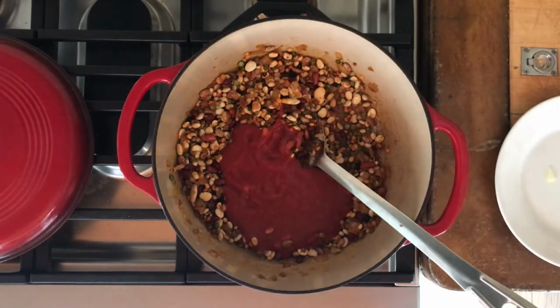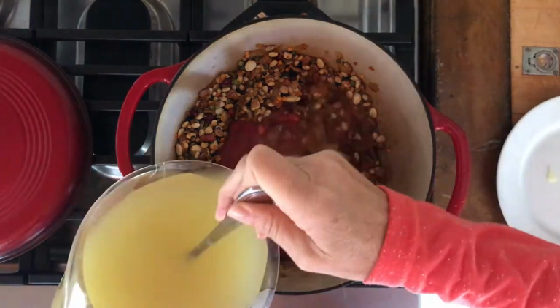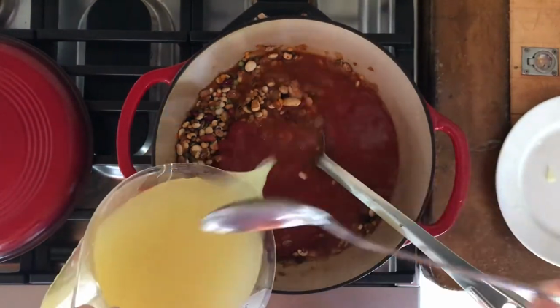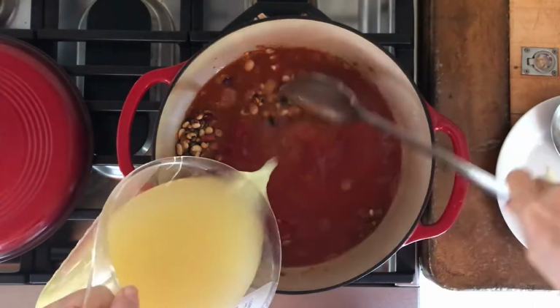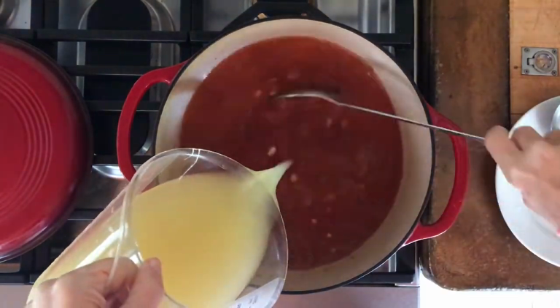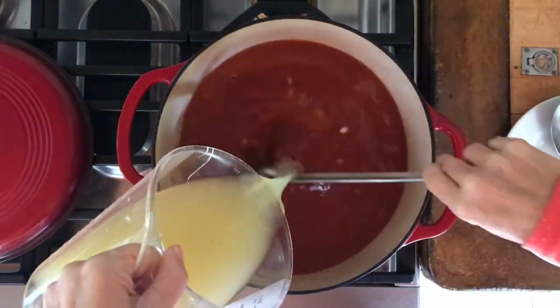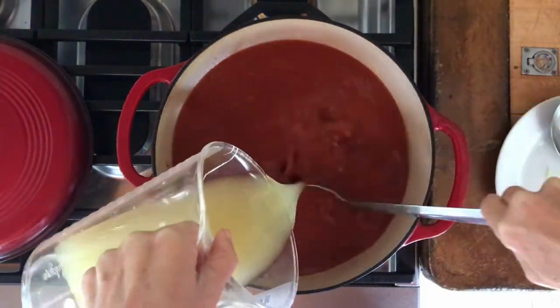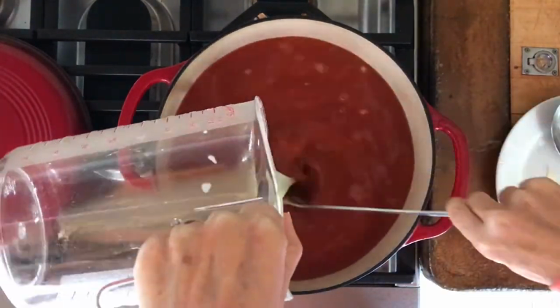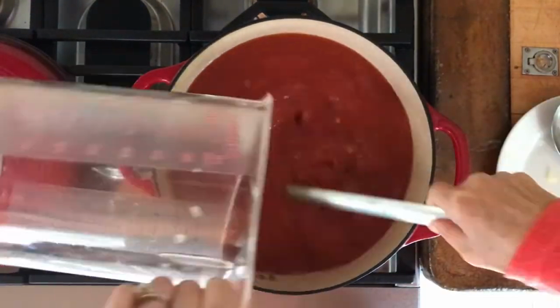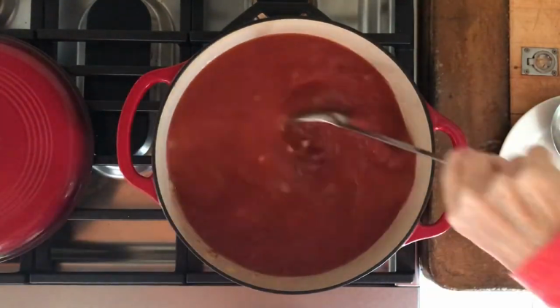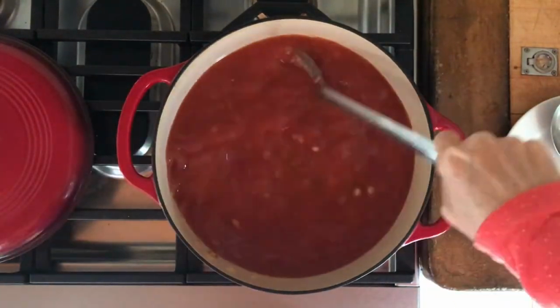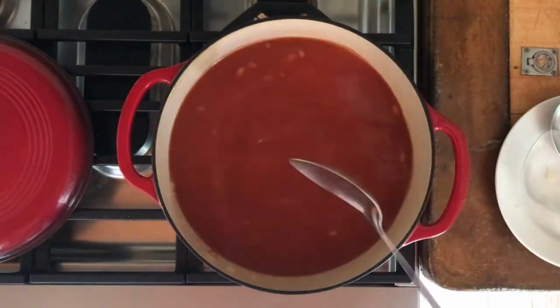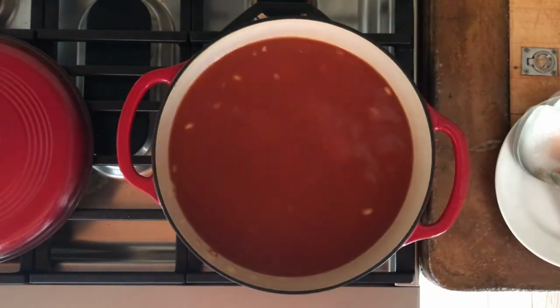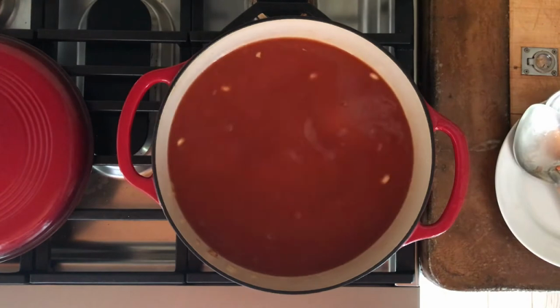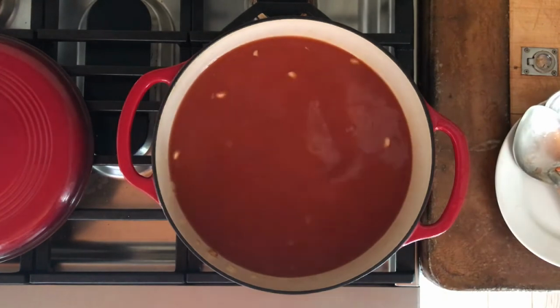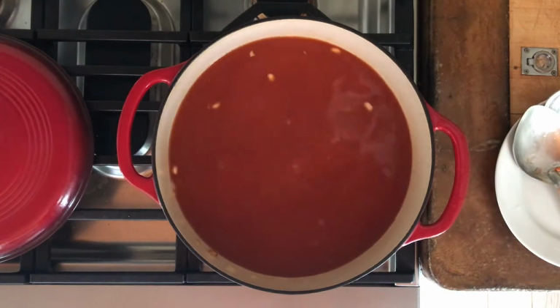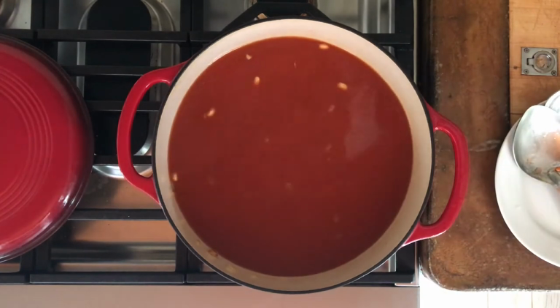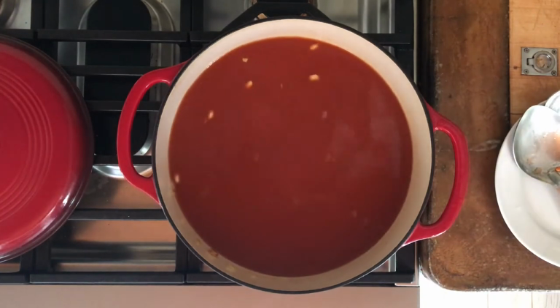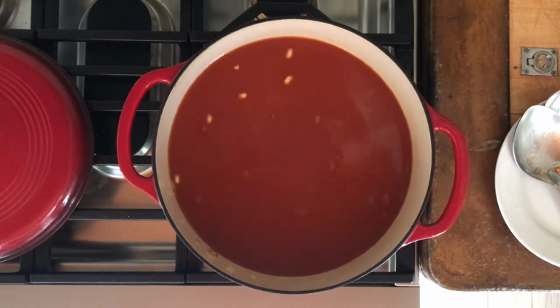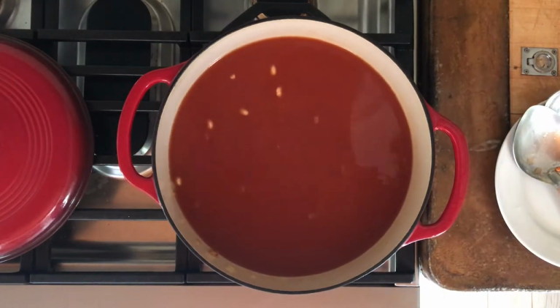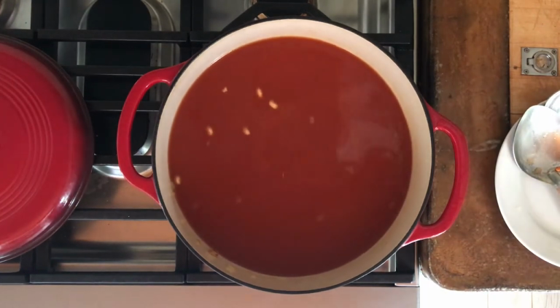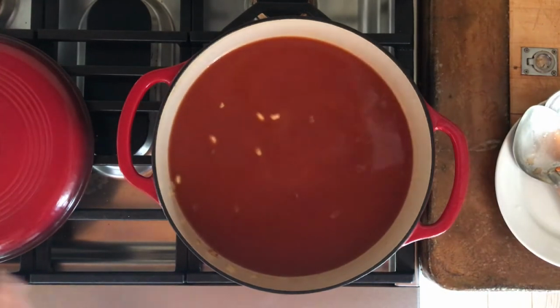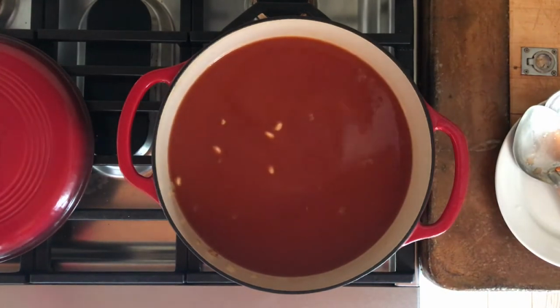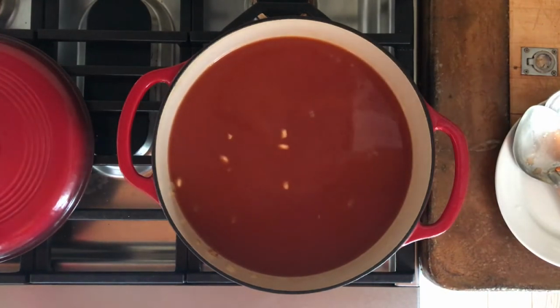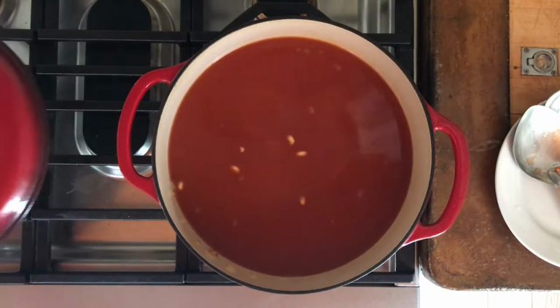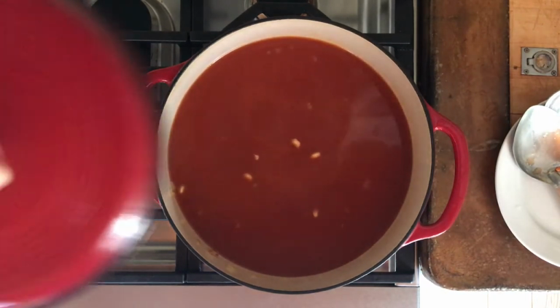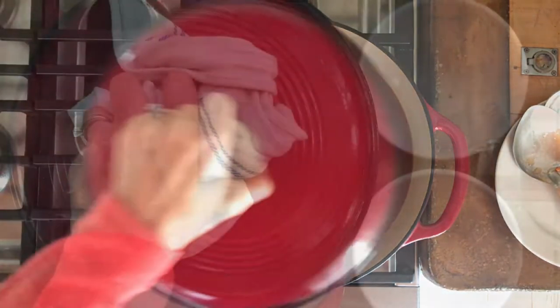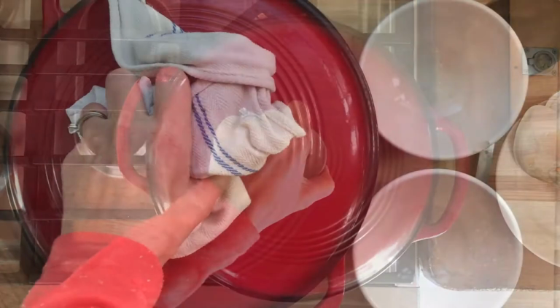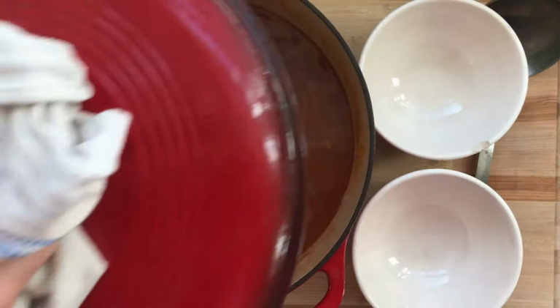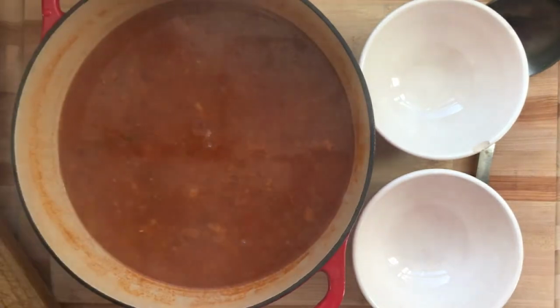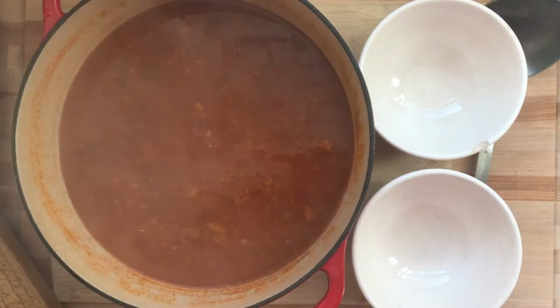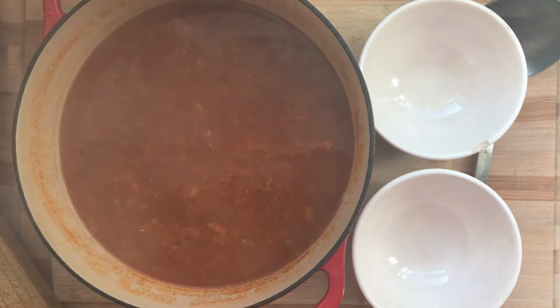That's tomato sauce and broth. You could also use water and salt in a pinch. Cover that, bring it to a boil, then simmer covered for about two and a half hours until all the beans are done.